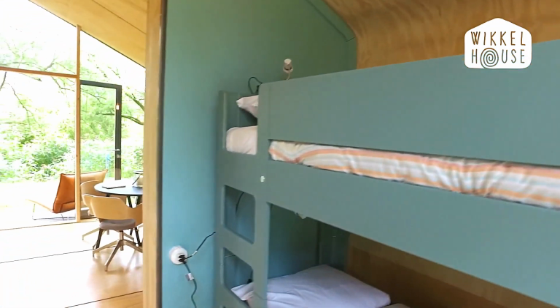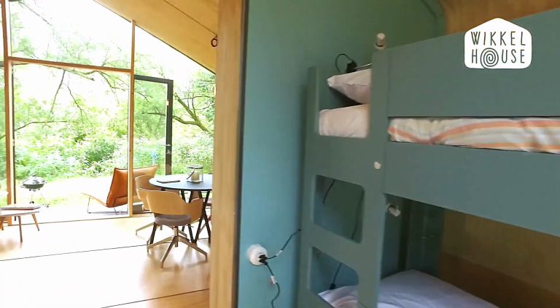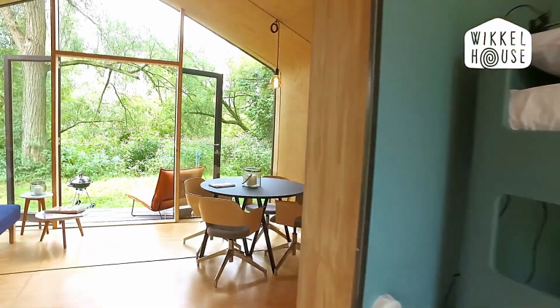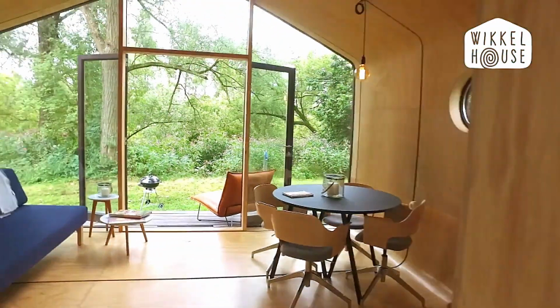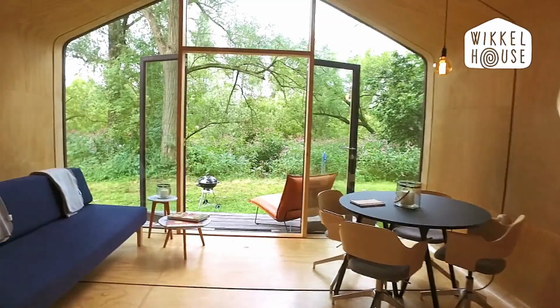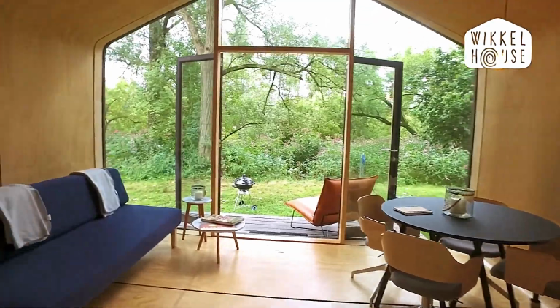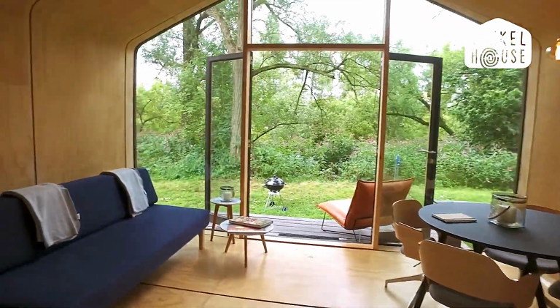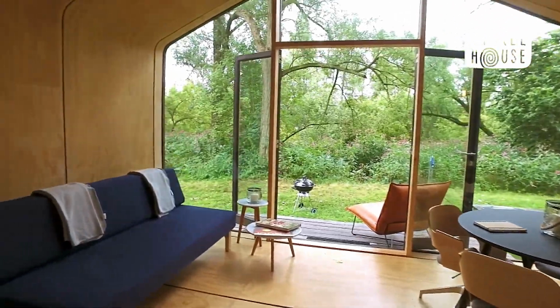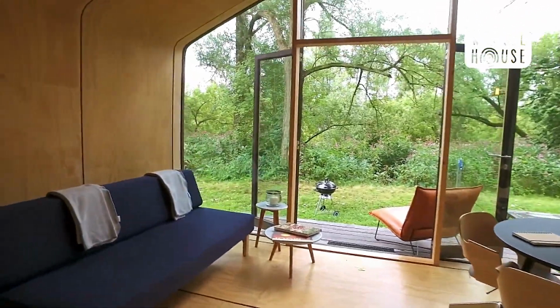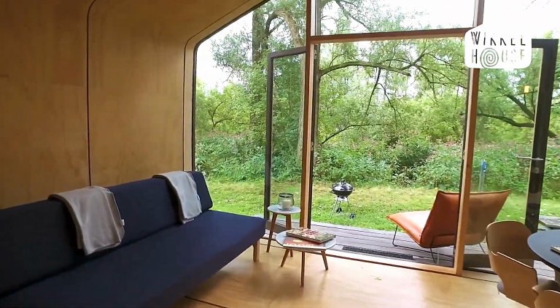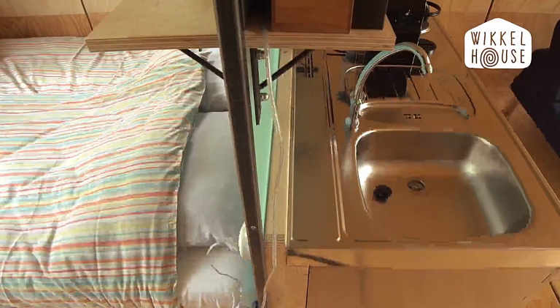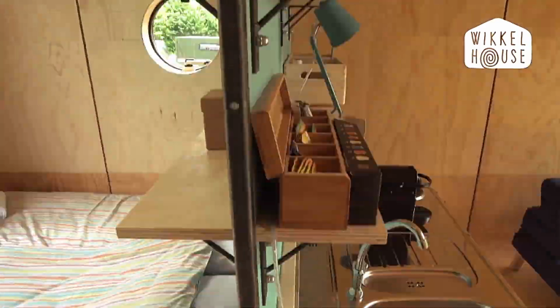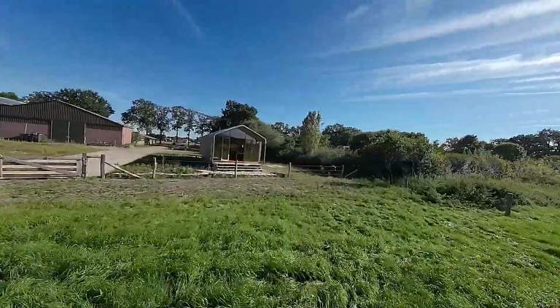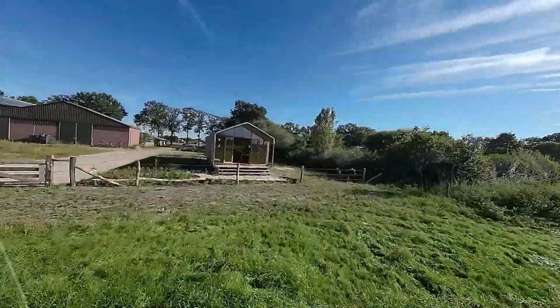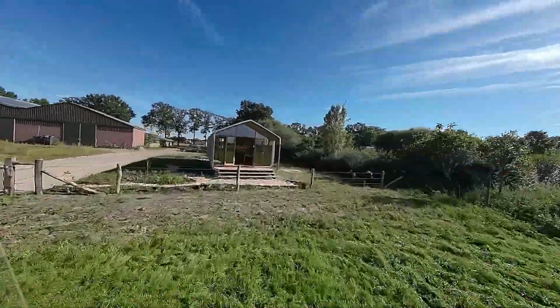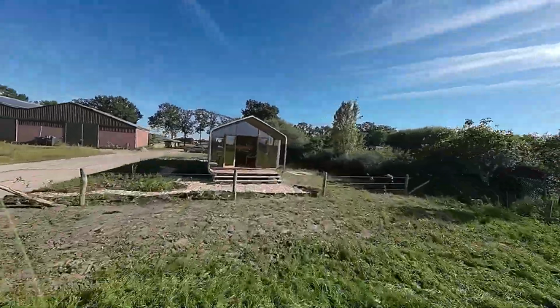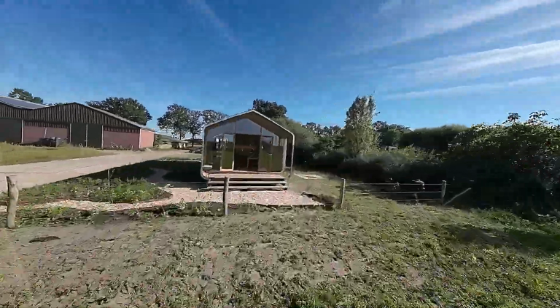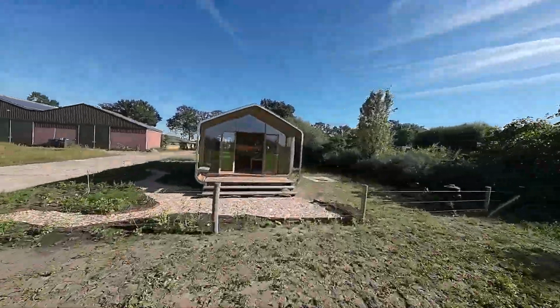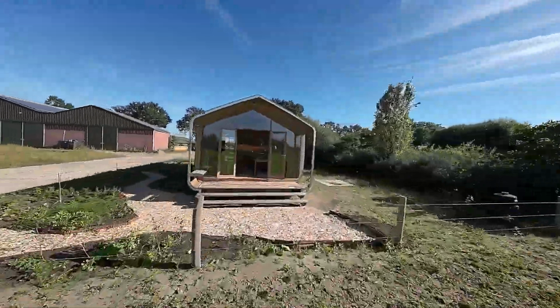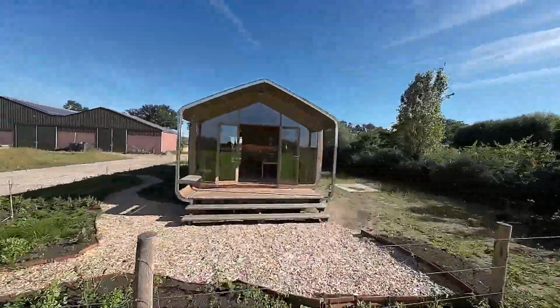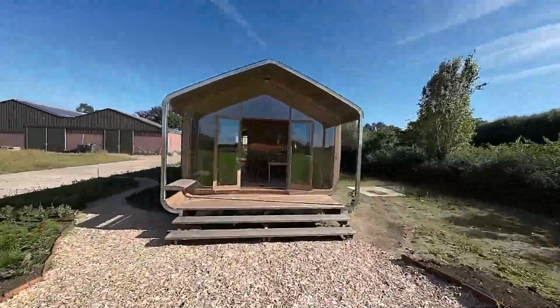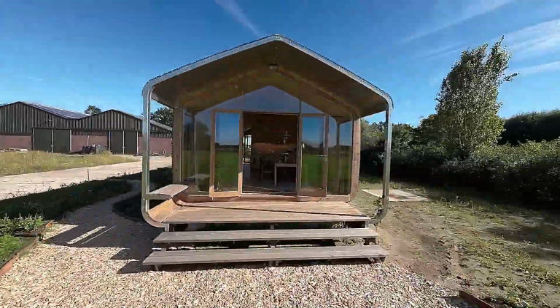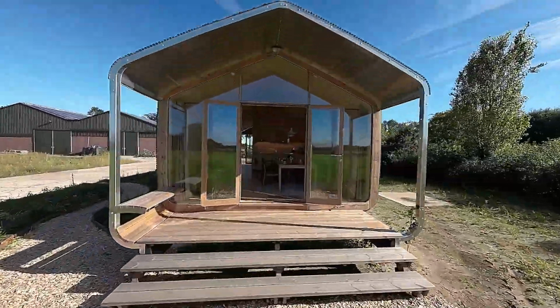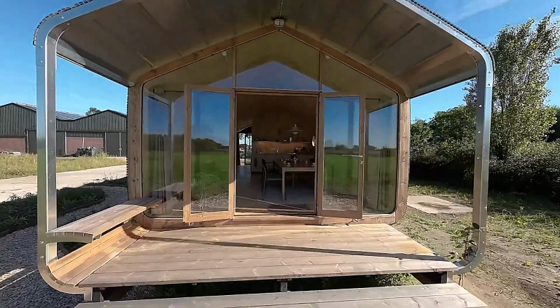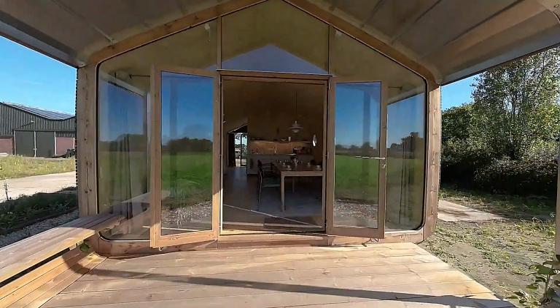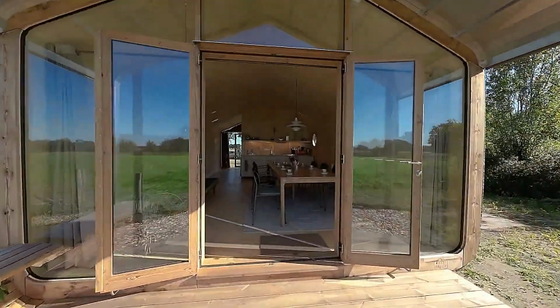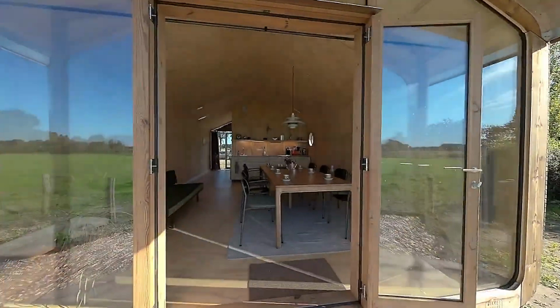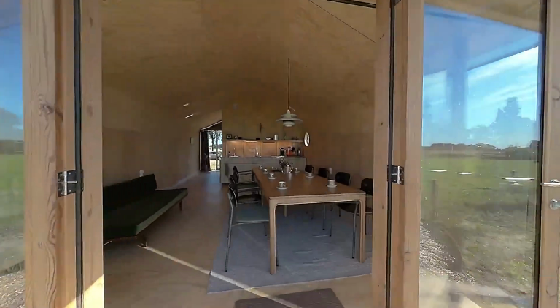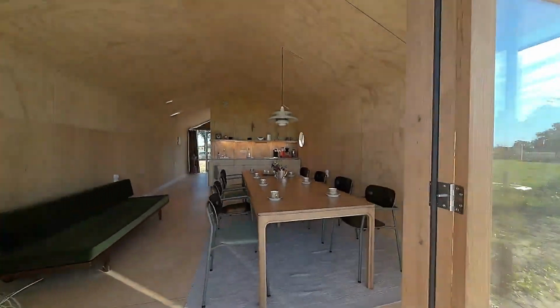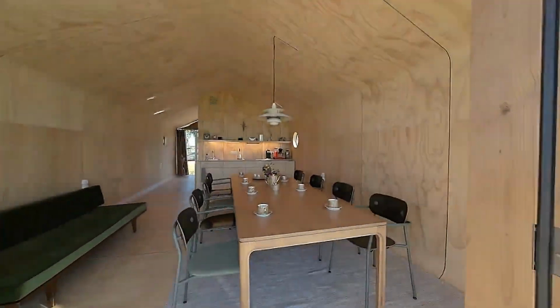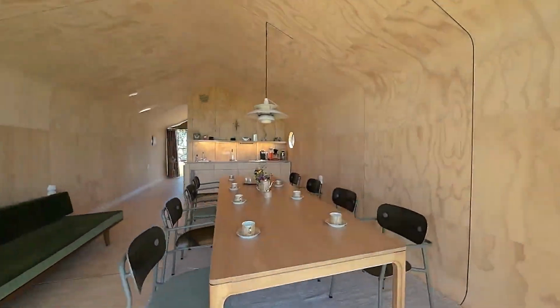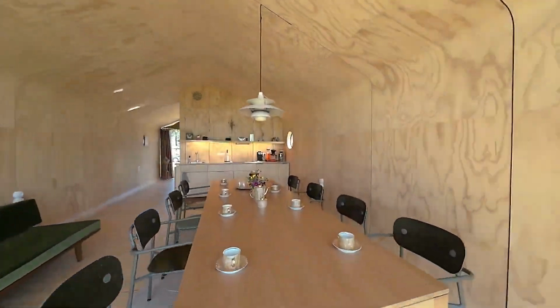Whether you're looking for a vacation home, a studio, or a full-time residence, the Wickel House provides a versatile and stylish solution.